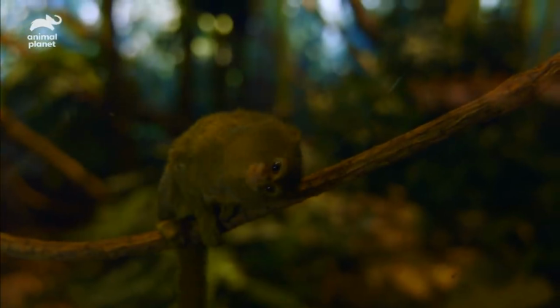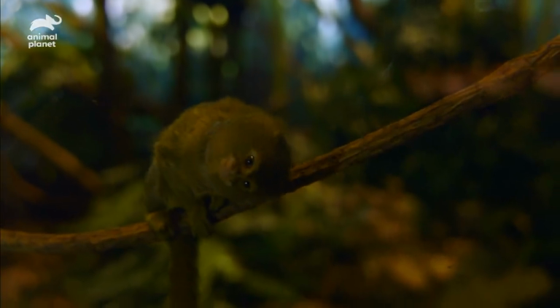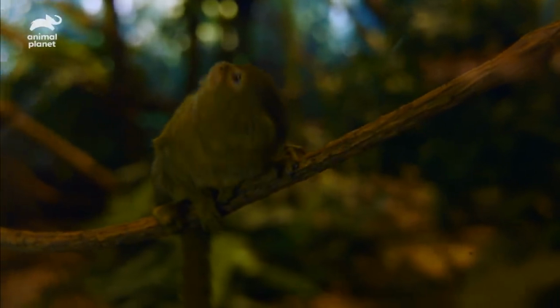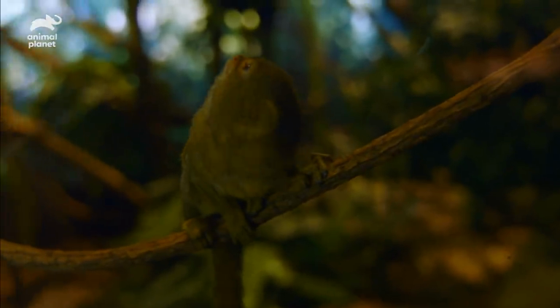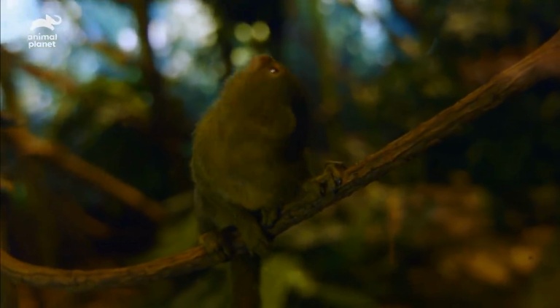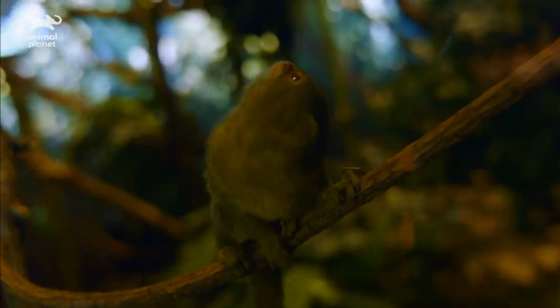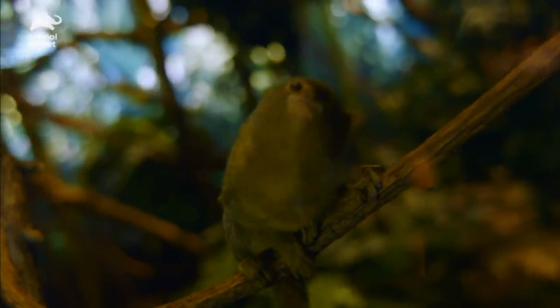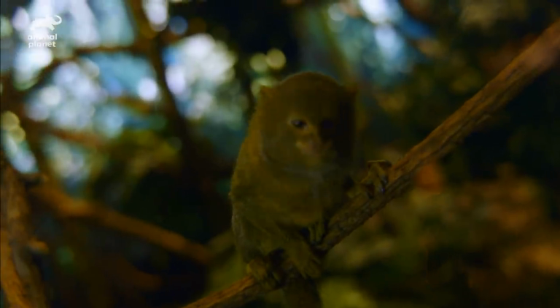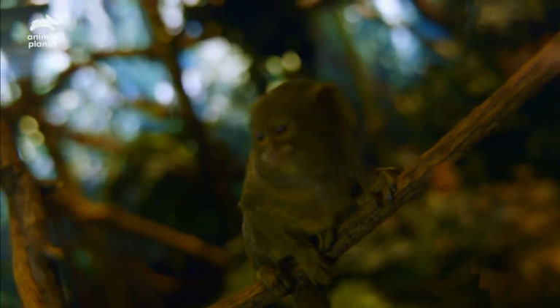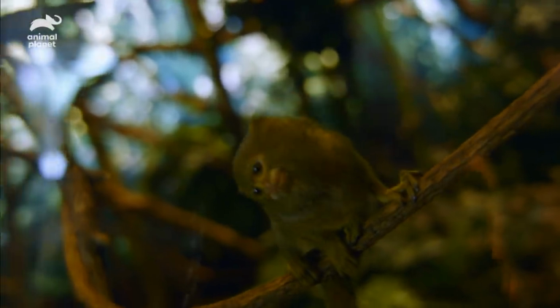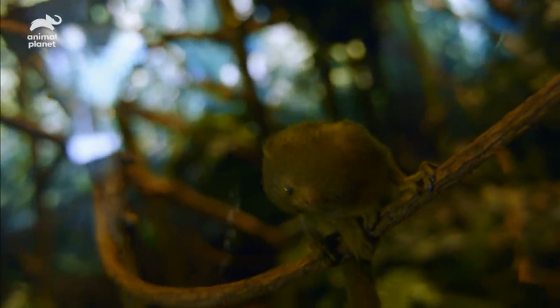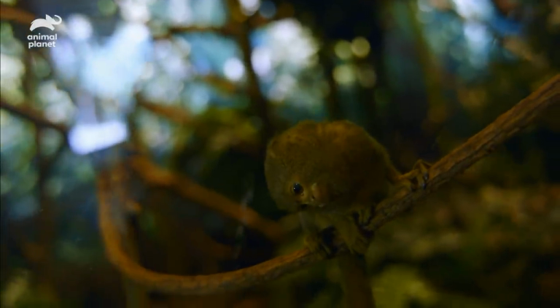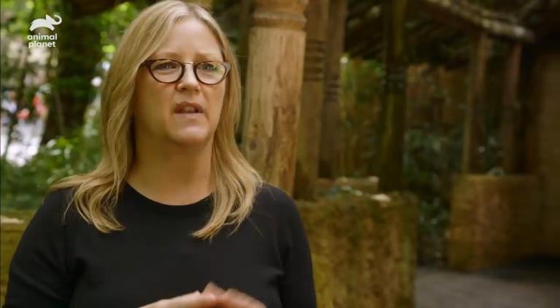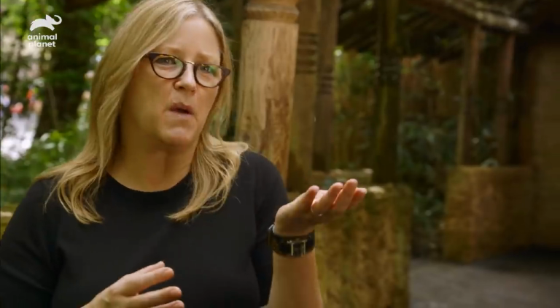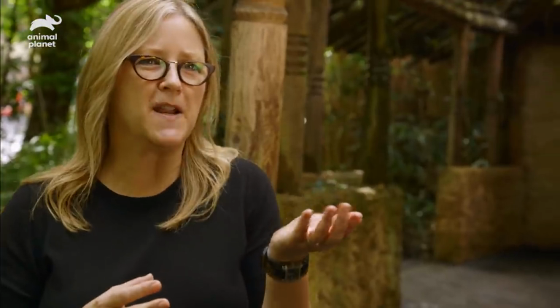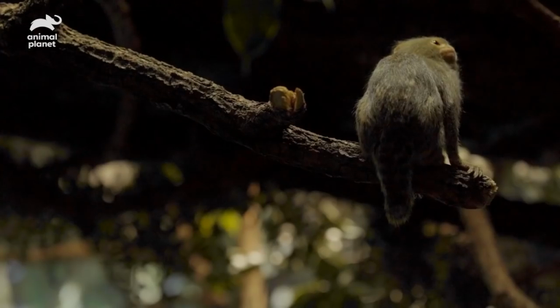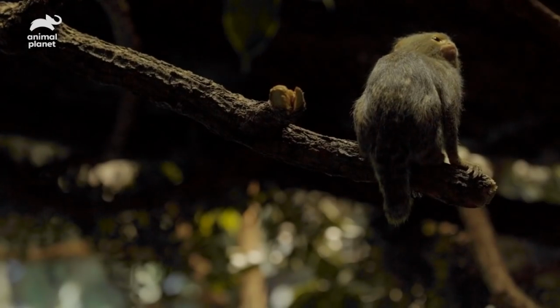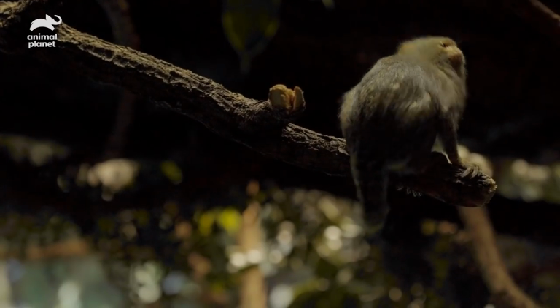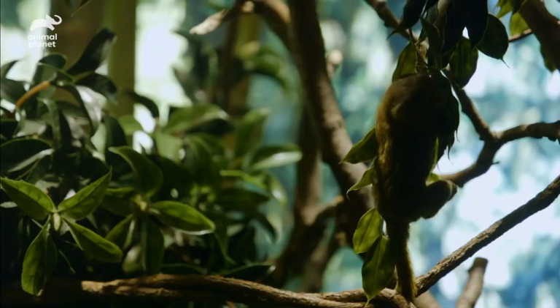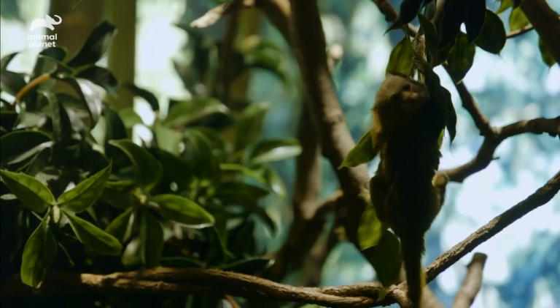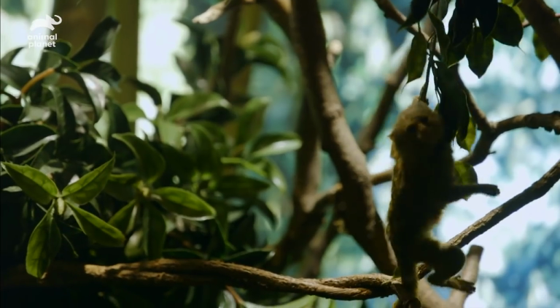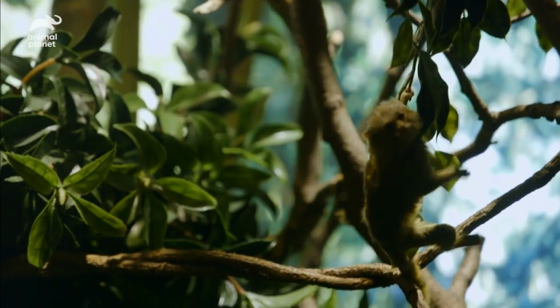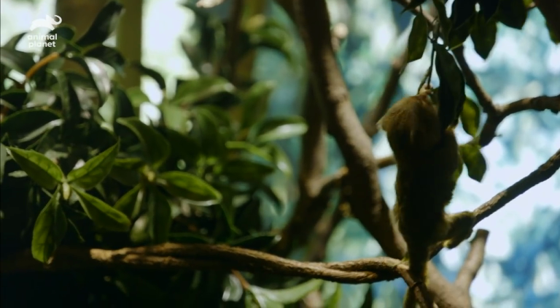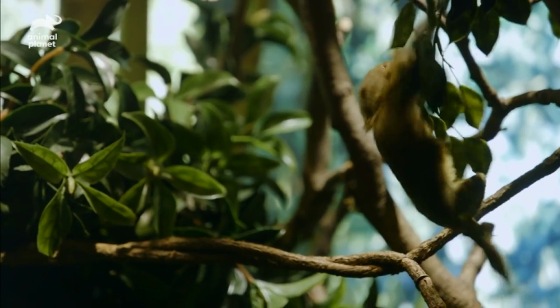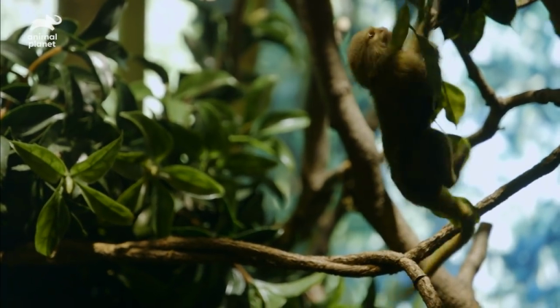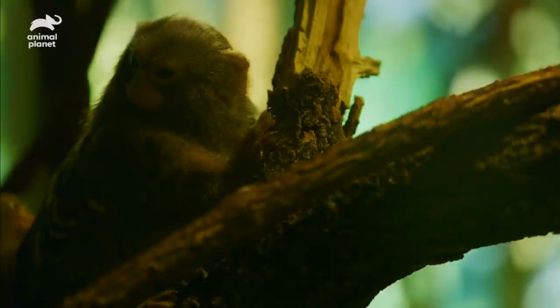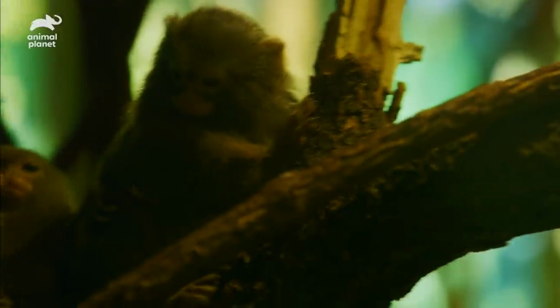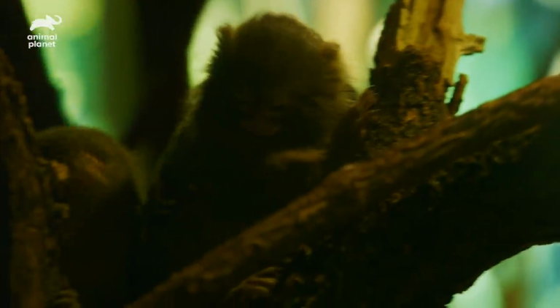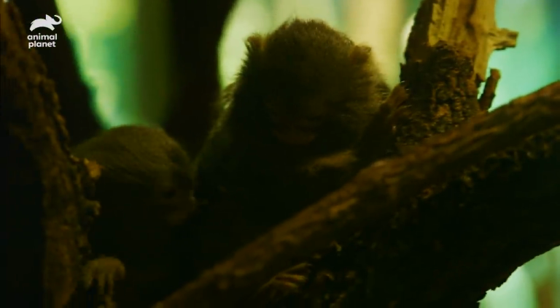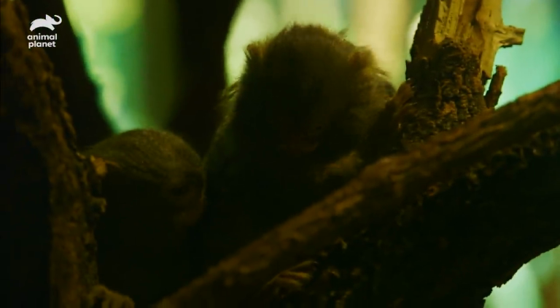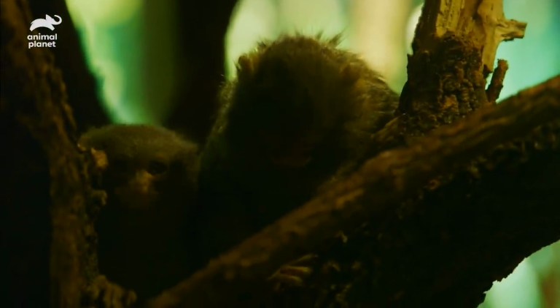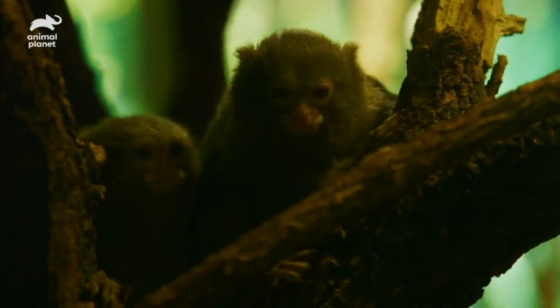The pygmy marmoset is the smallest New World monkey. They are about 100 grams — it can fit in the palm of your hand. They're from South America, and we have a breeding pair of pygmy marmosets here.